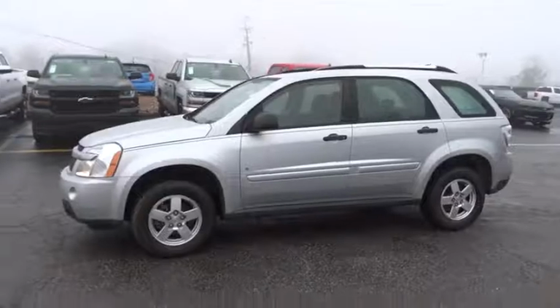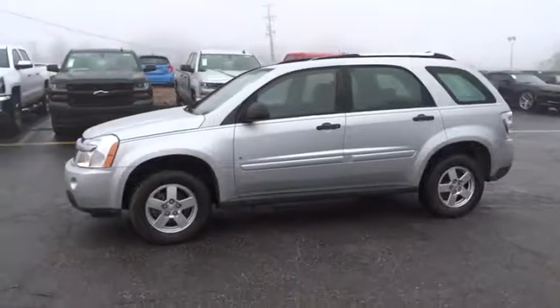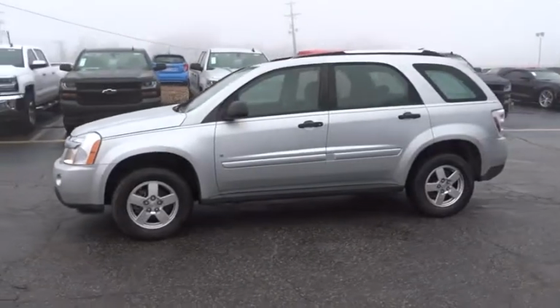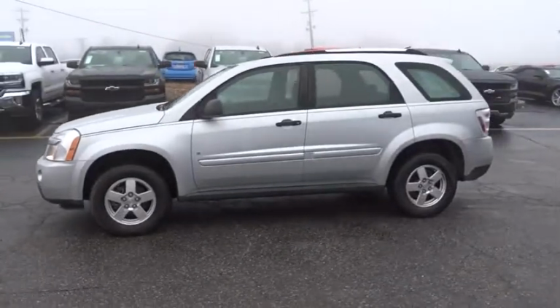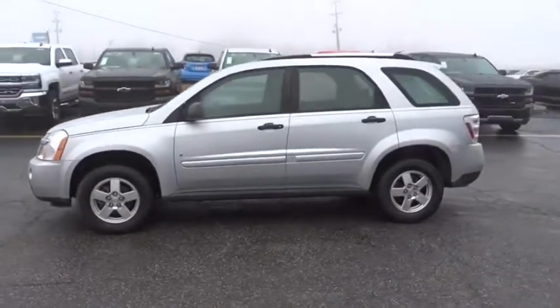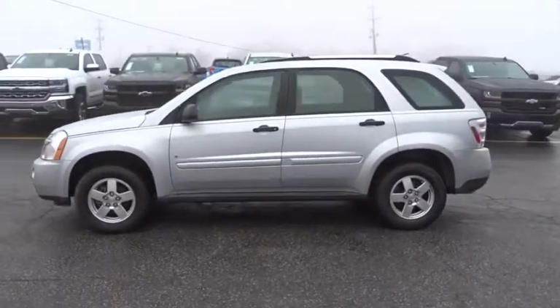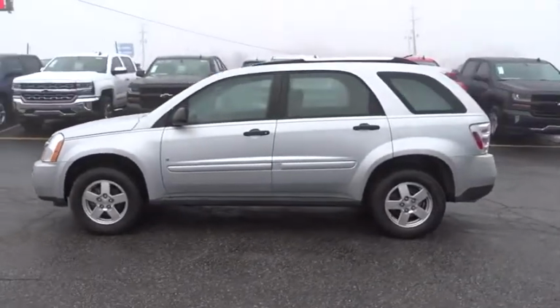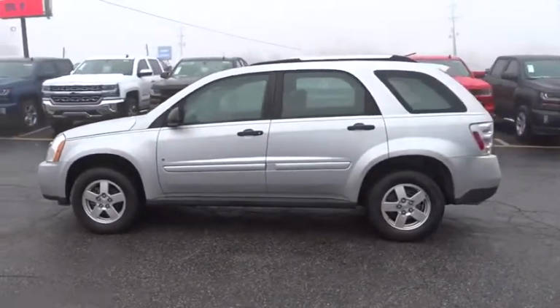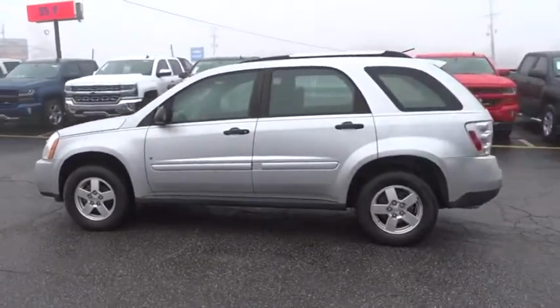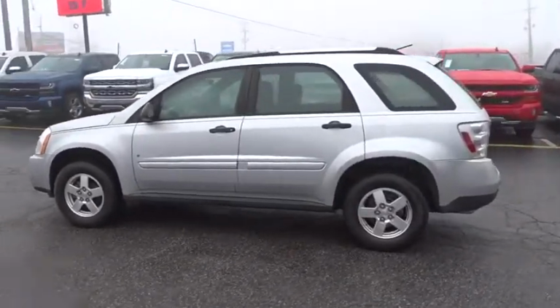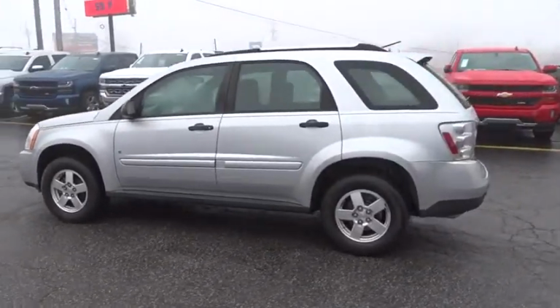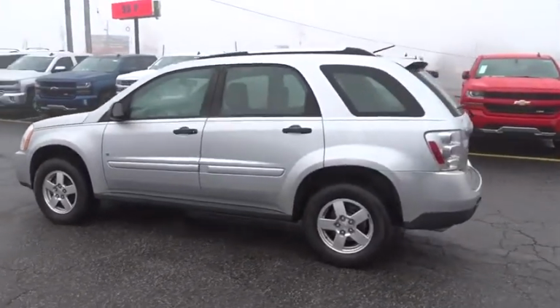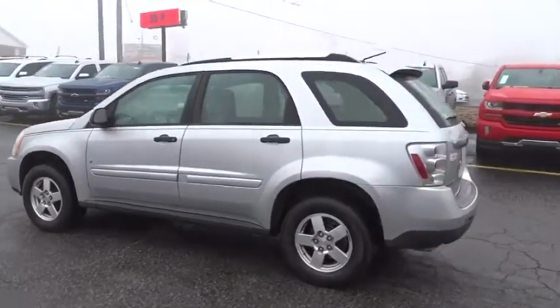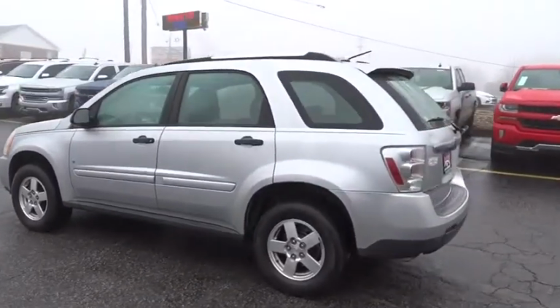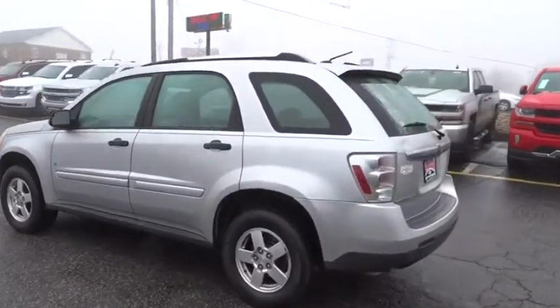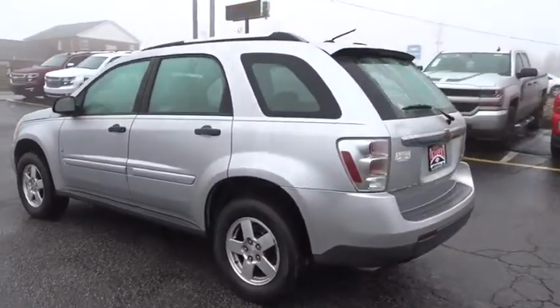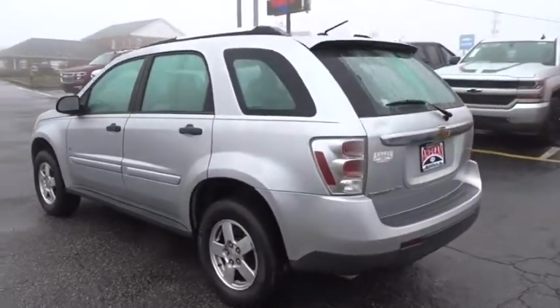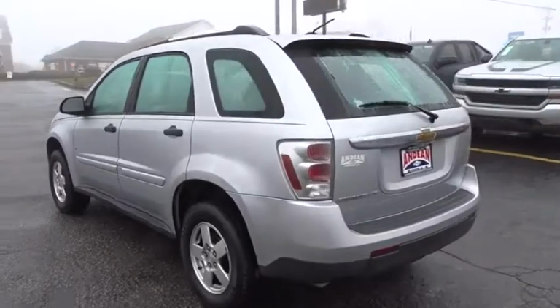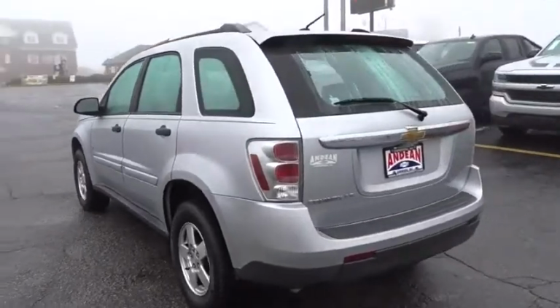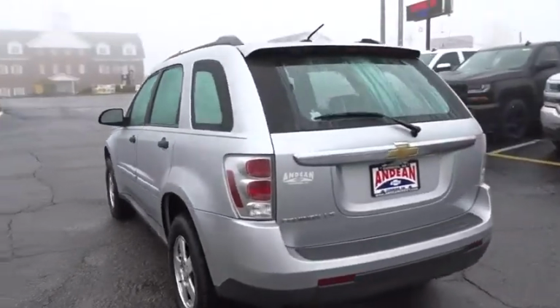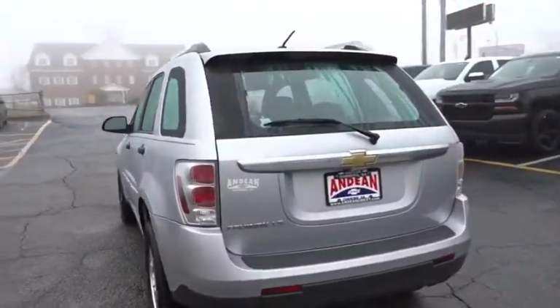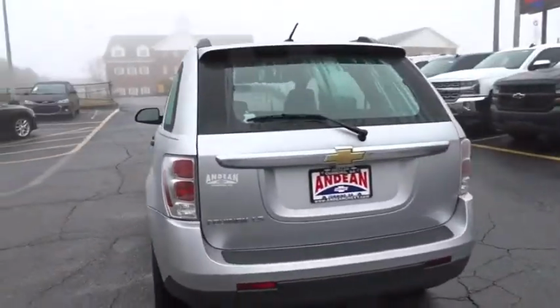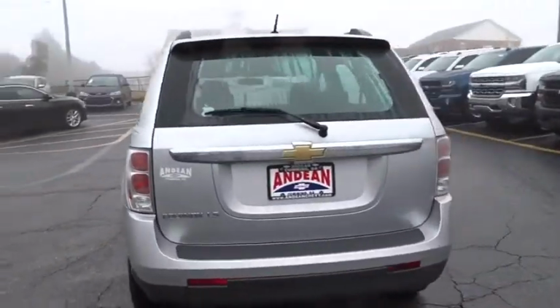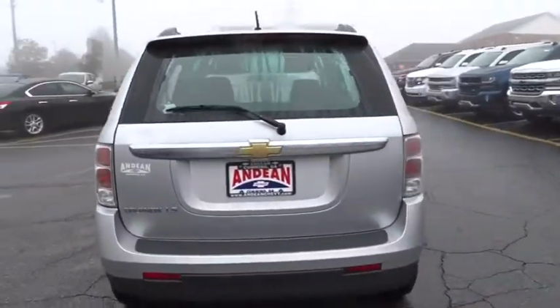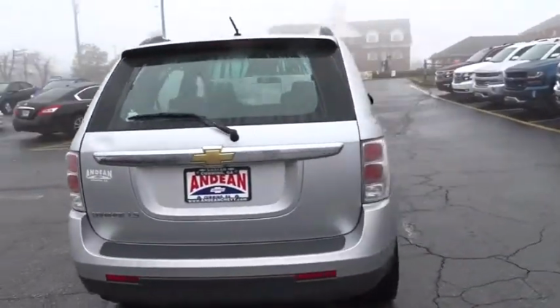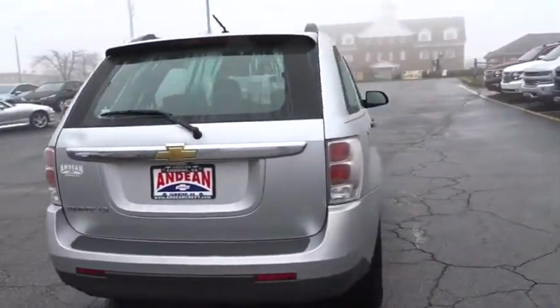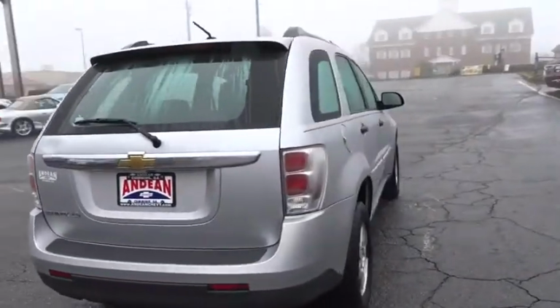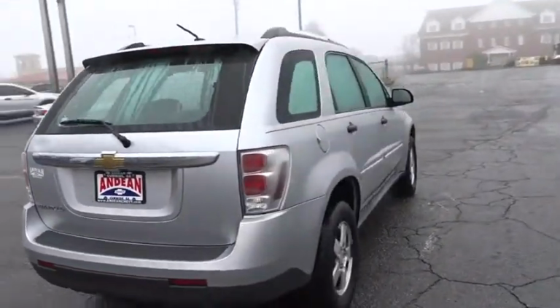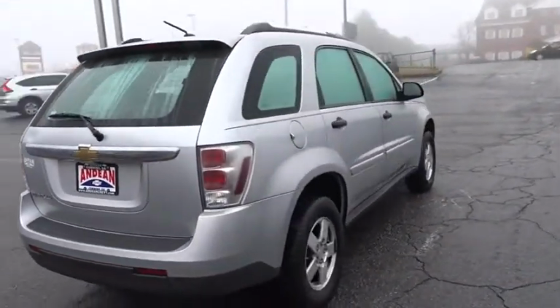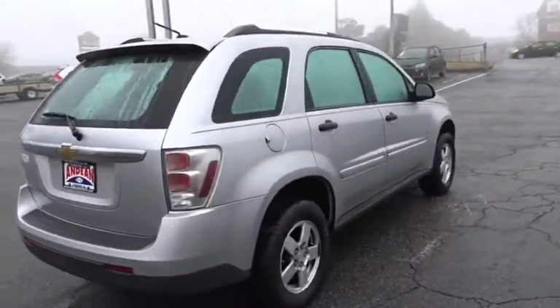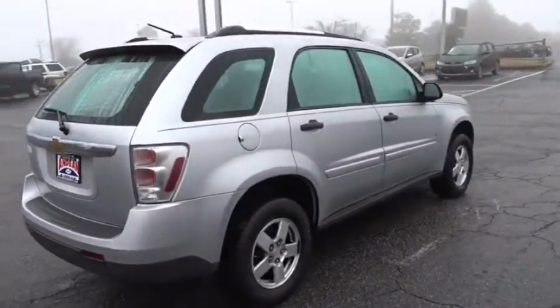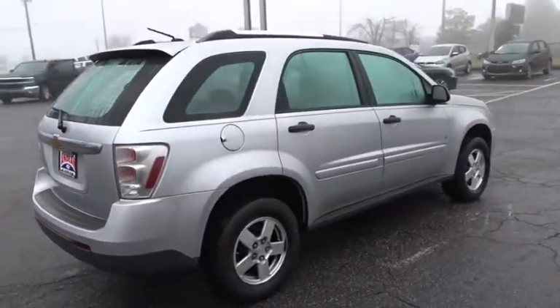The 2009 Chevrolet Equinox. Fuel efficiency, safety, and value equals the Chevy Equinox. This vehicle has less than 75,000 miles.